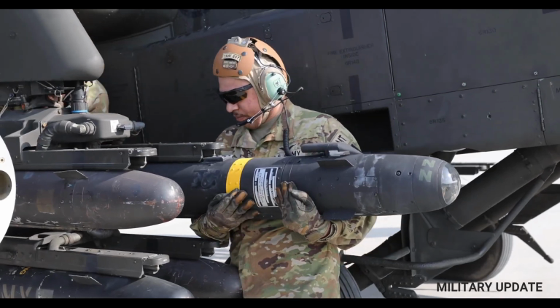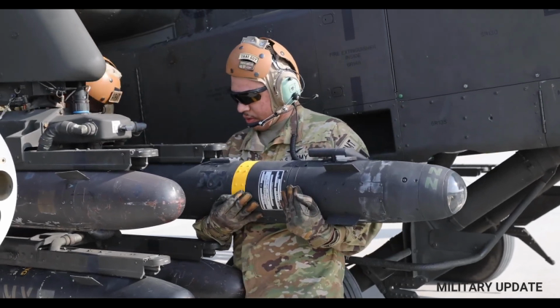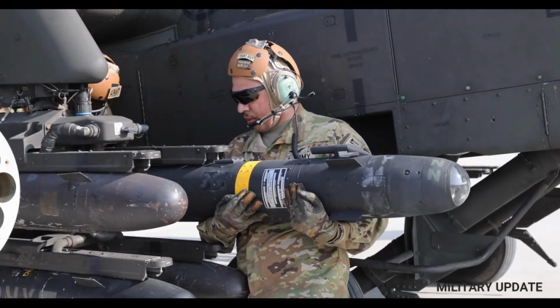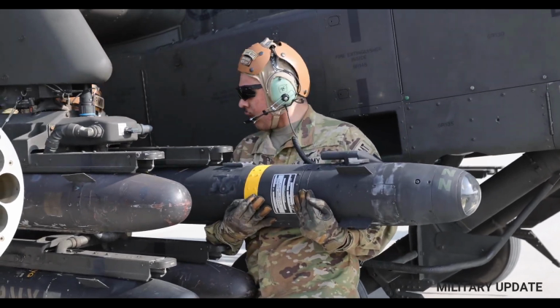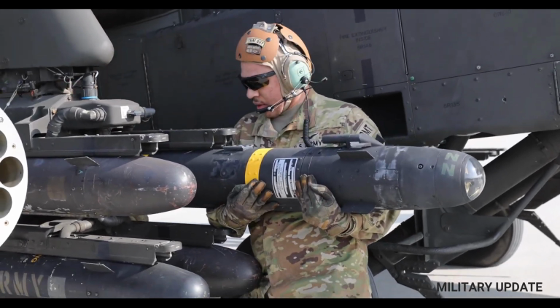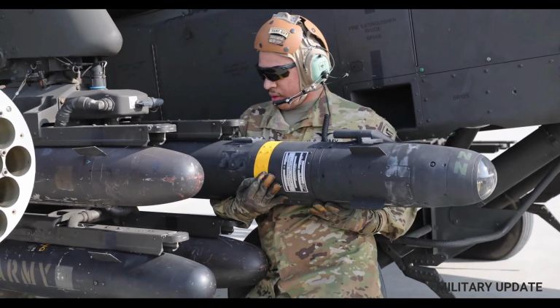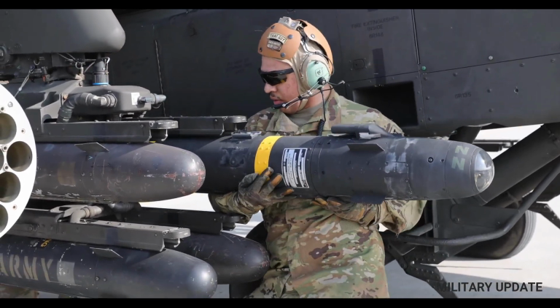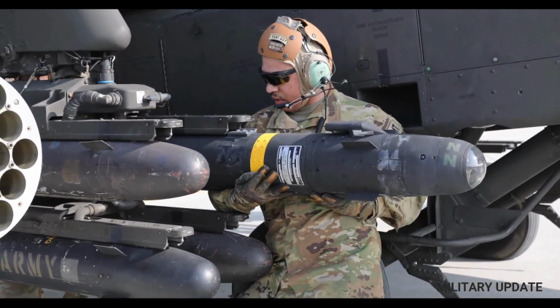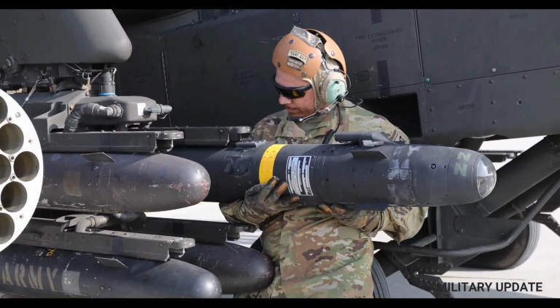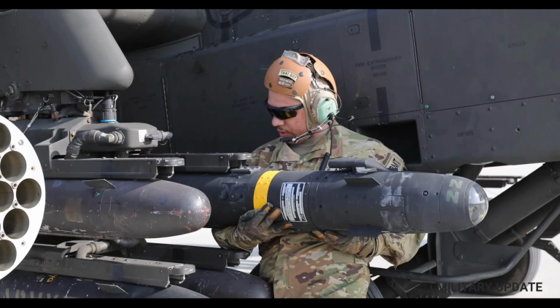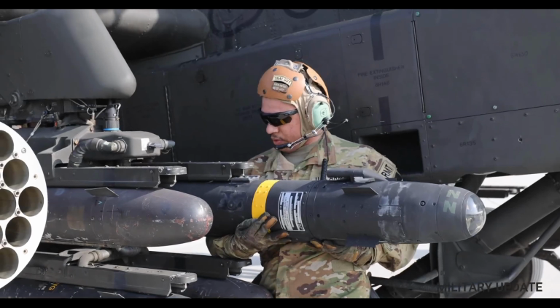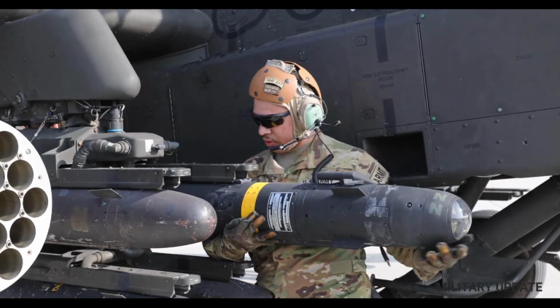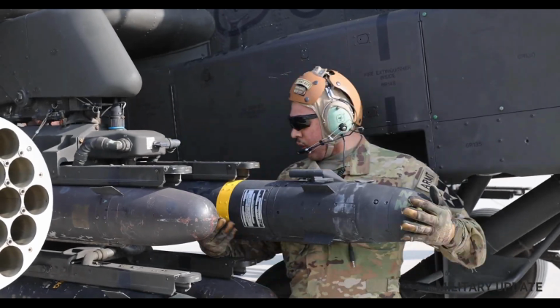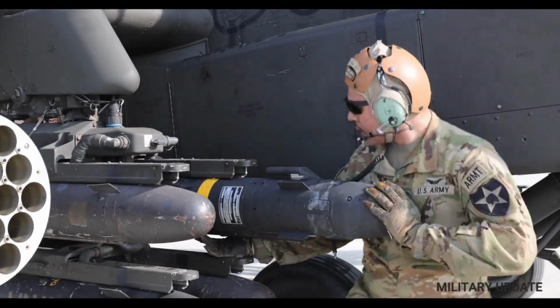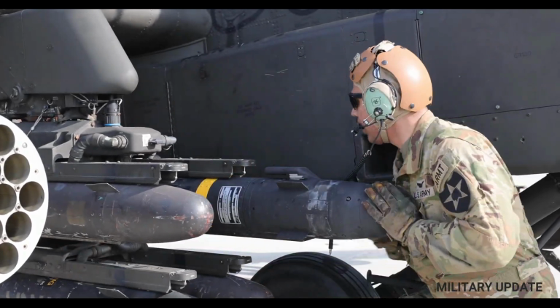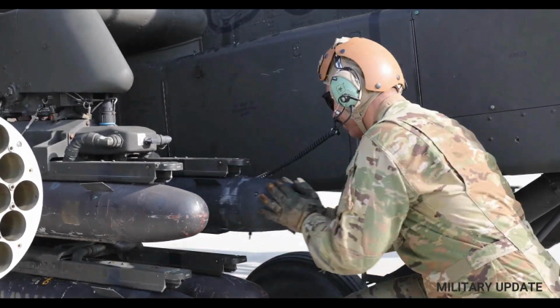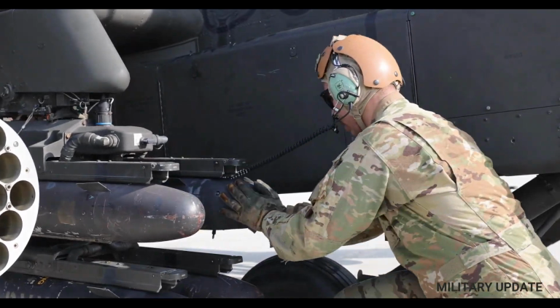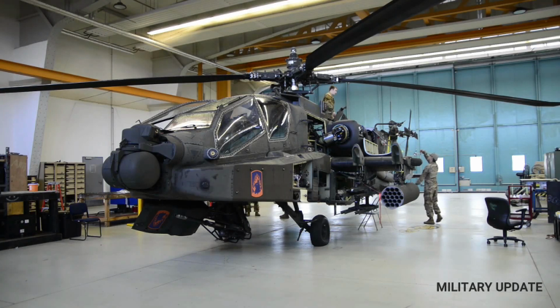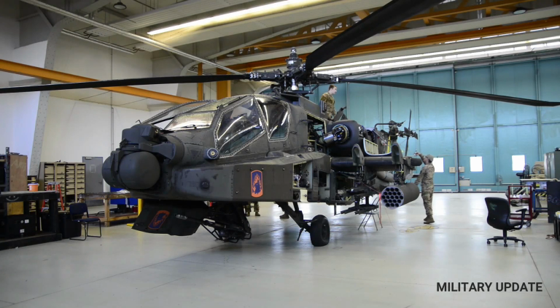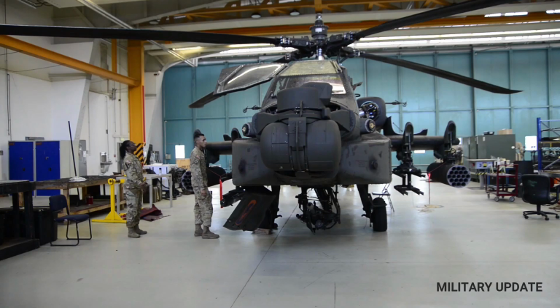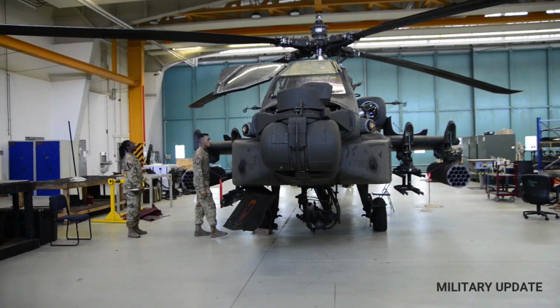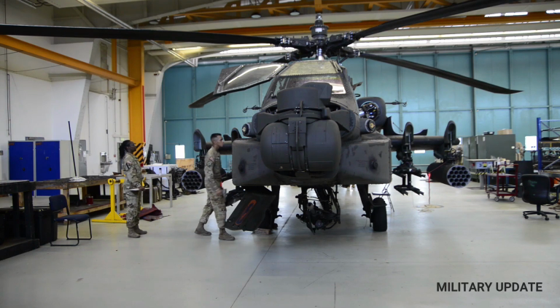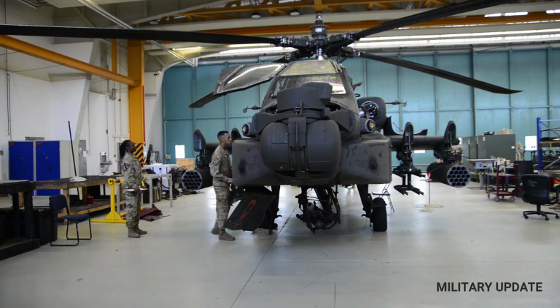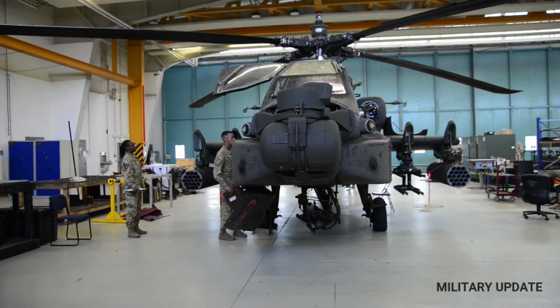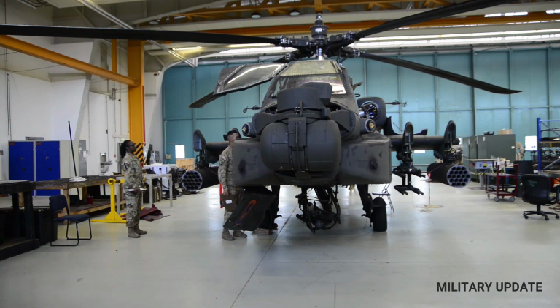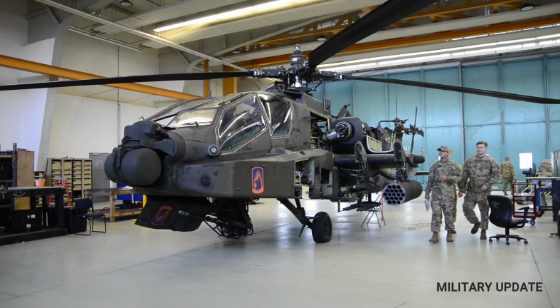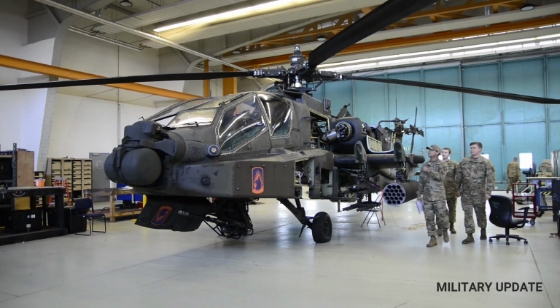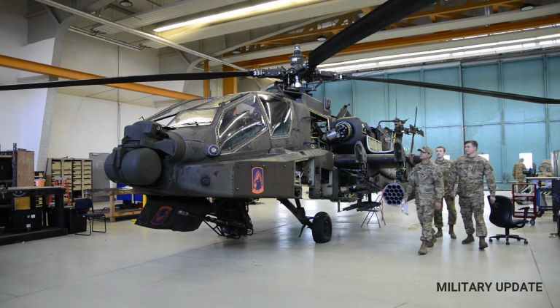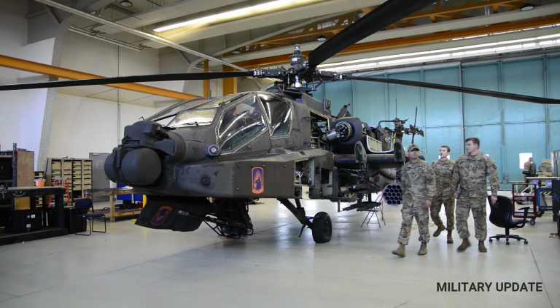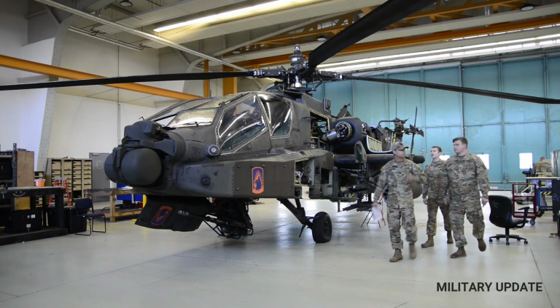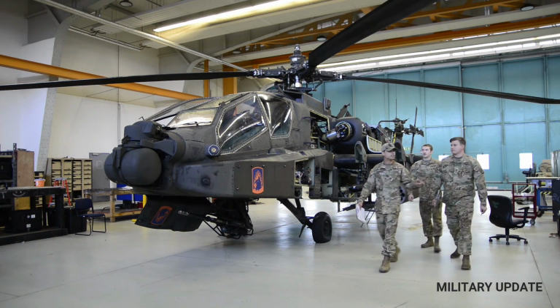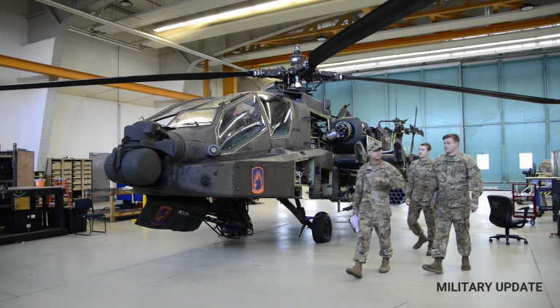On the AH-64E, Boeing embeds the MUMT-X data link system by L3 Communications. The advantage of this data link allows helicopter crews to control drones via C, D, L, and Ku-band frequencies.